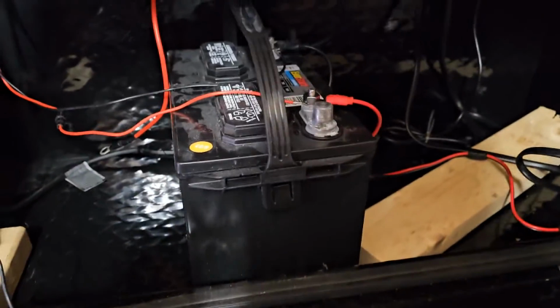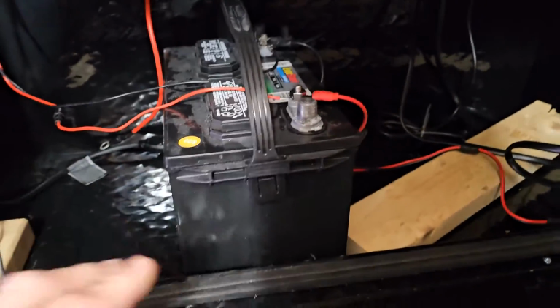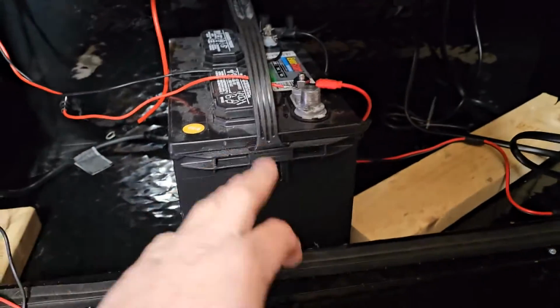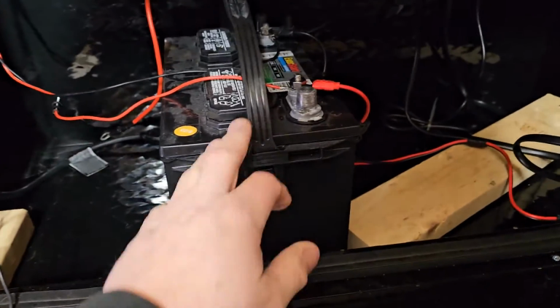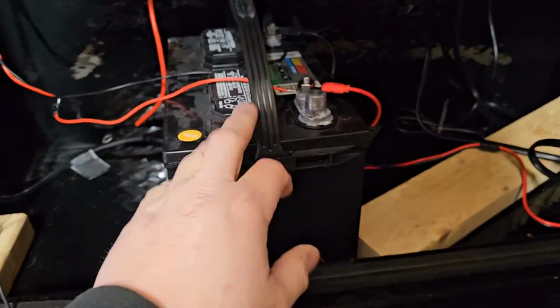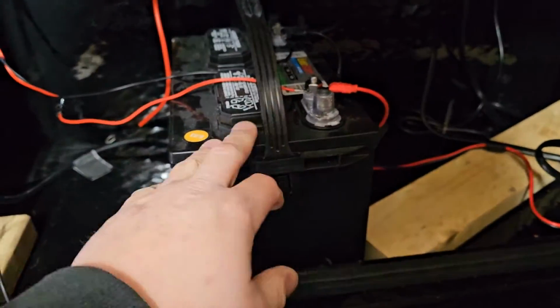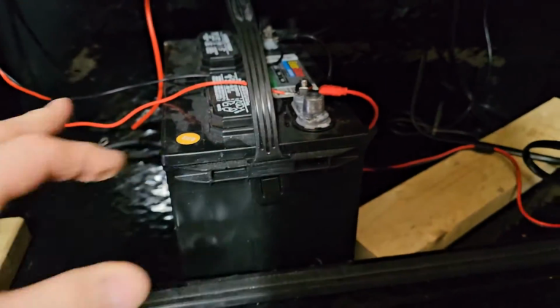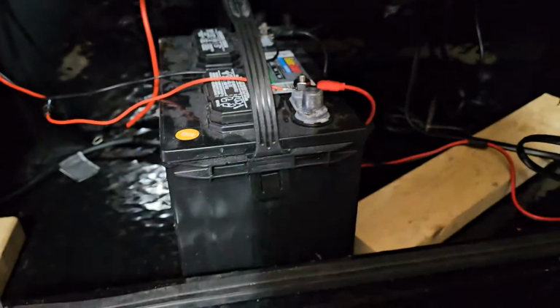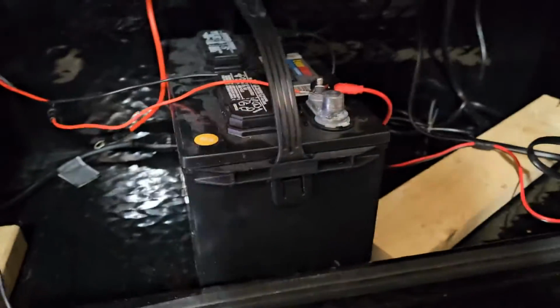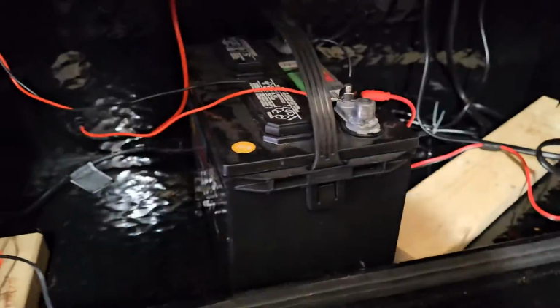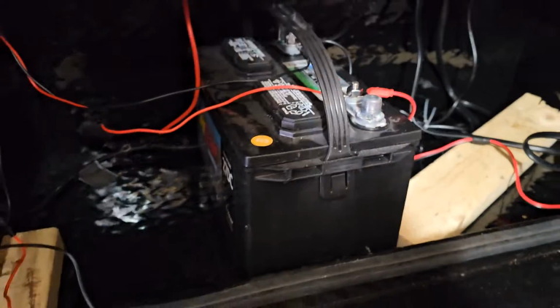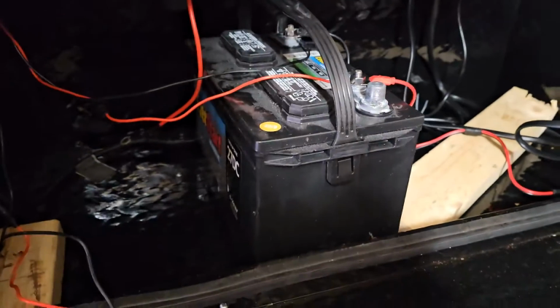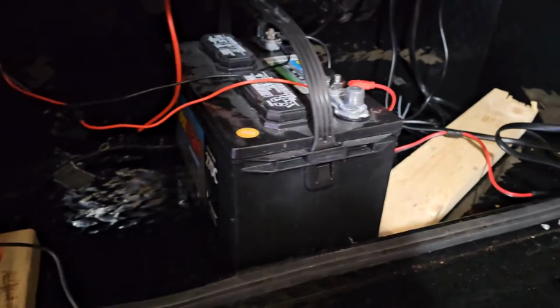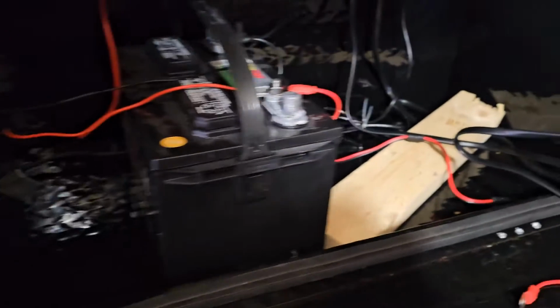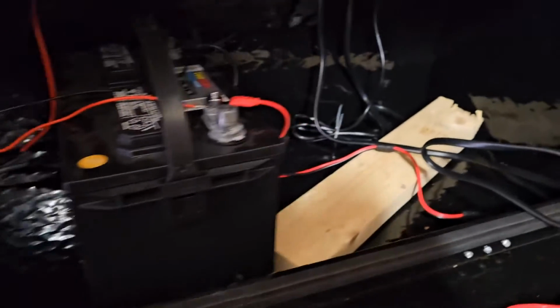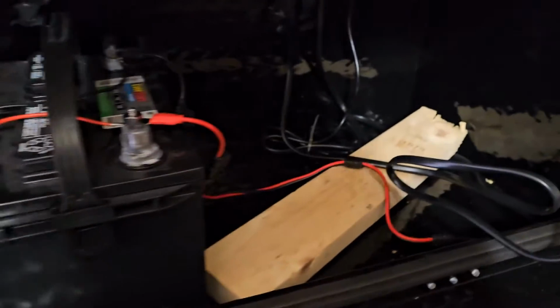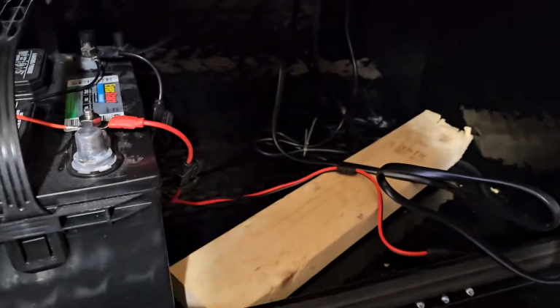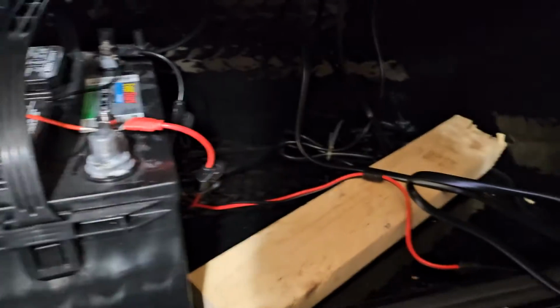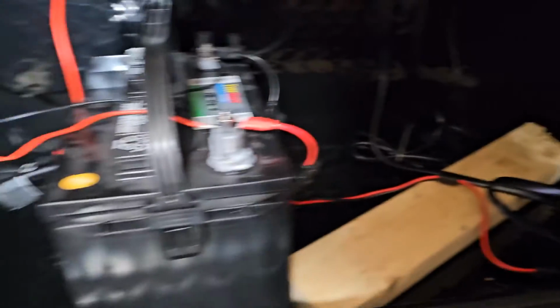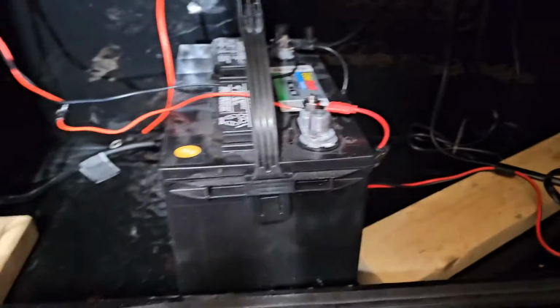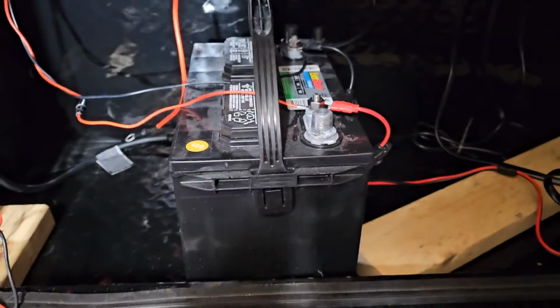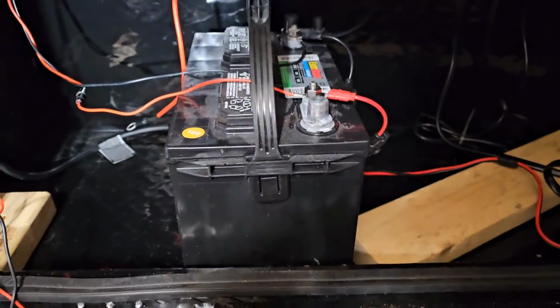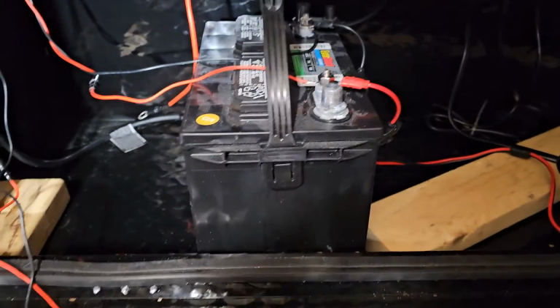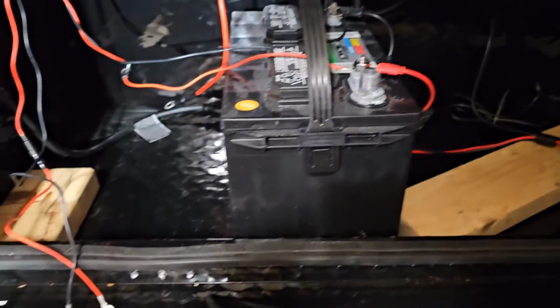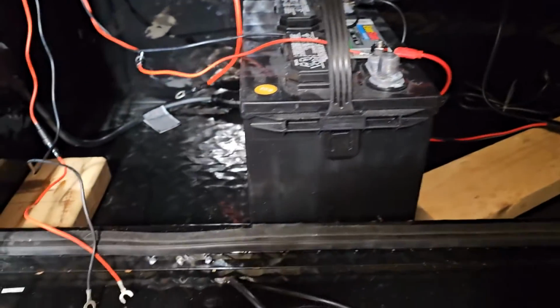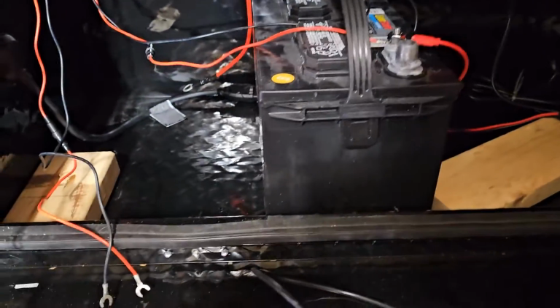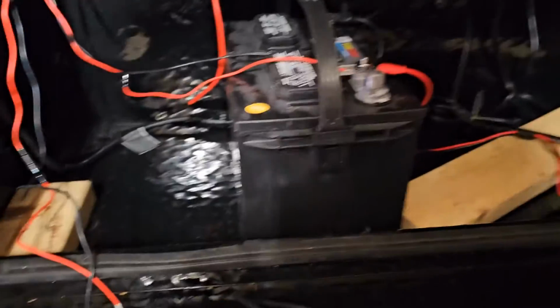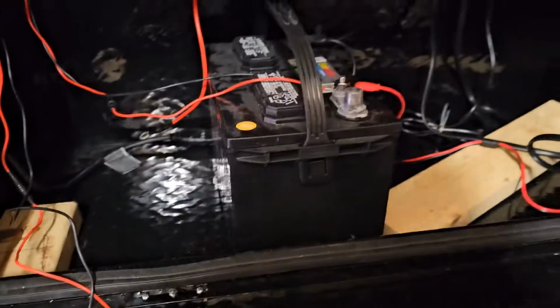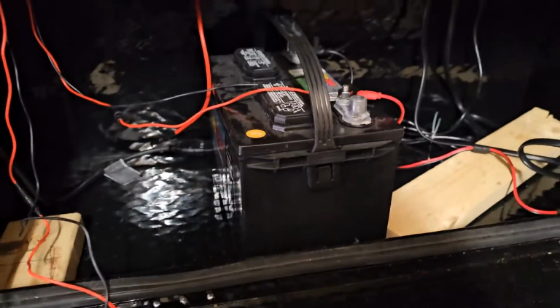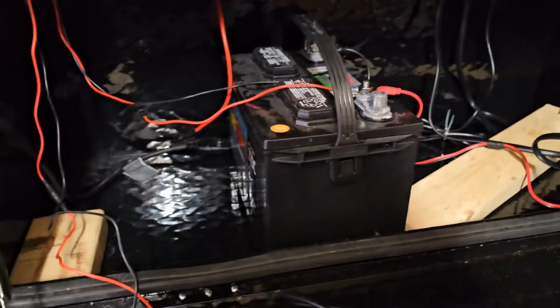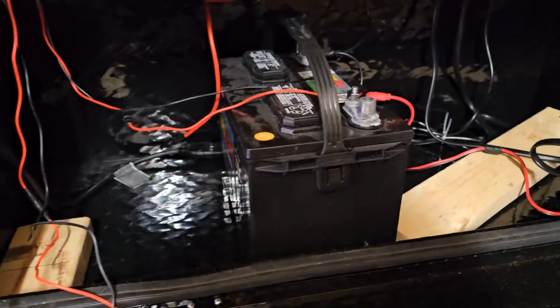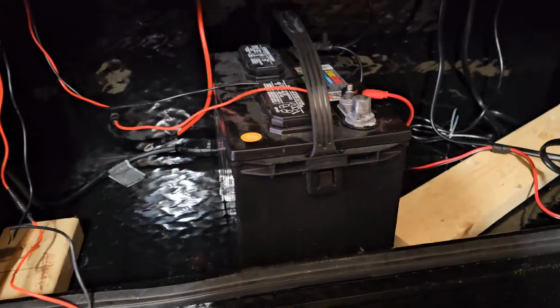I'm going to start working on this and then I'll explain it once I get it all put together, so let me put this all together and I'll show you what I did.